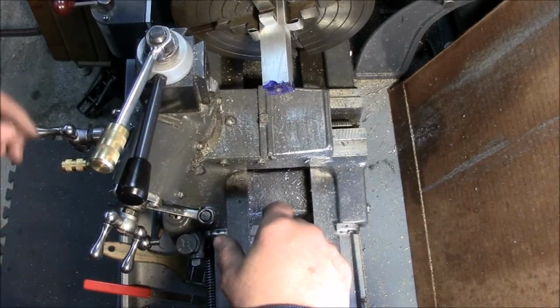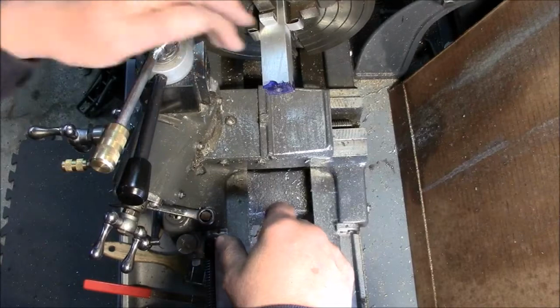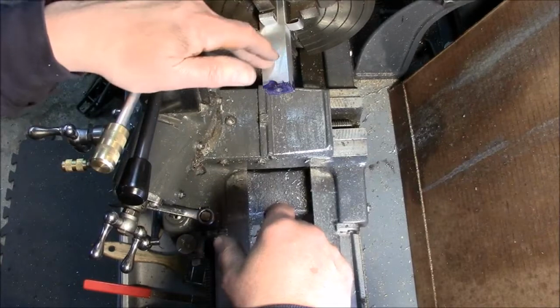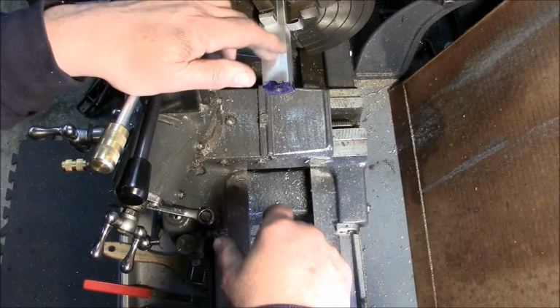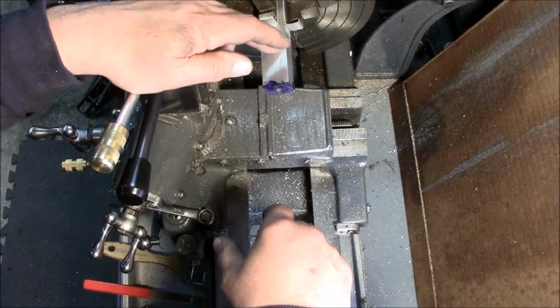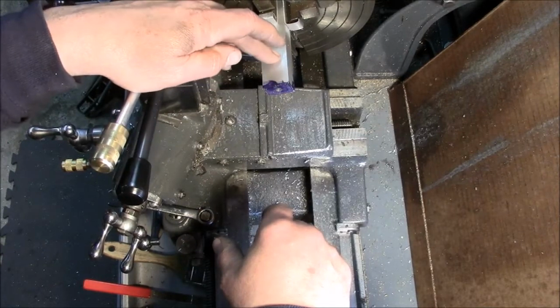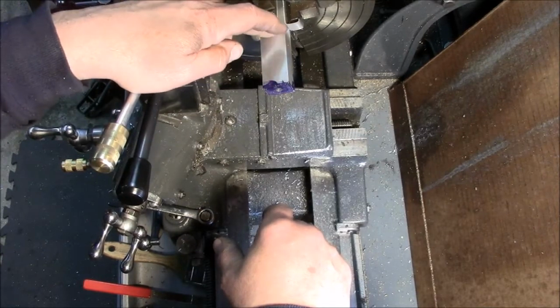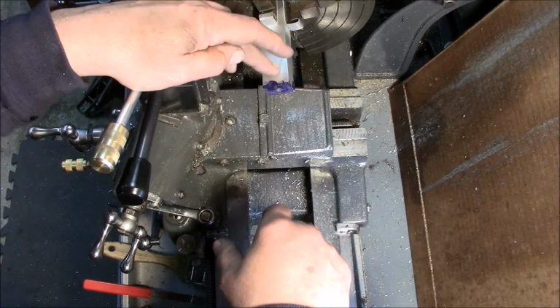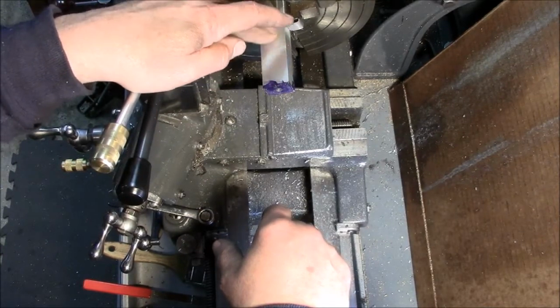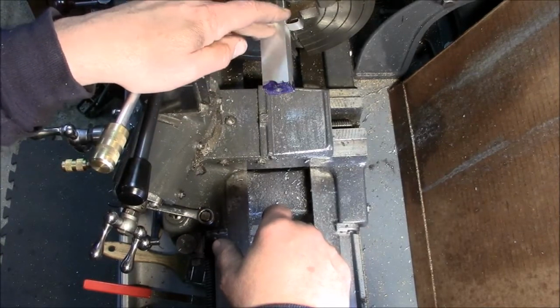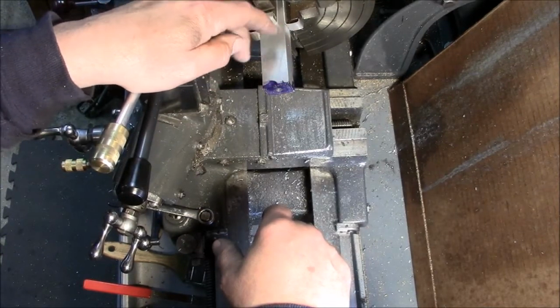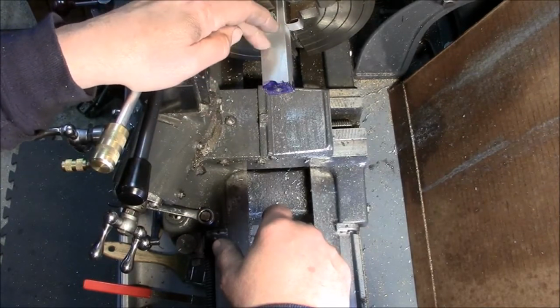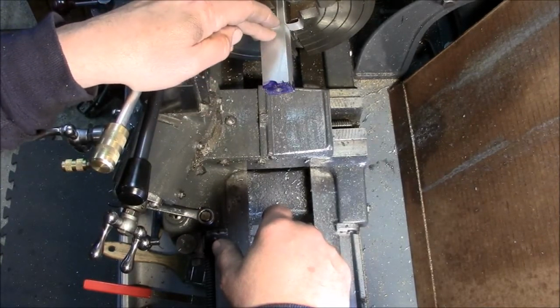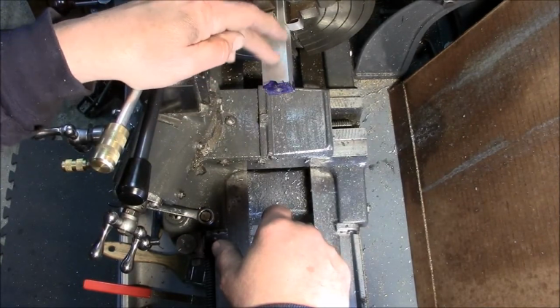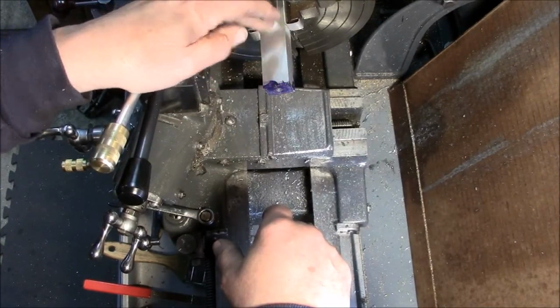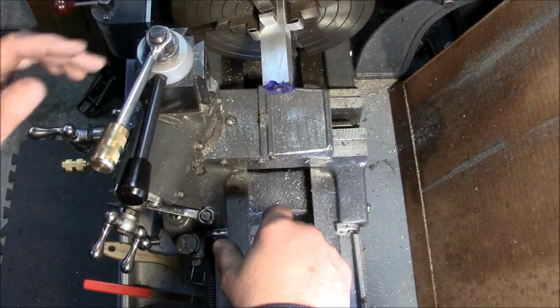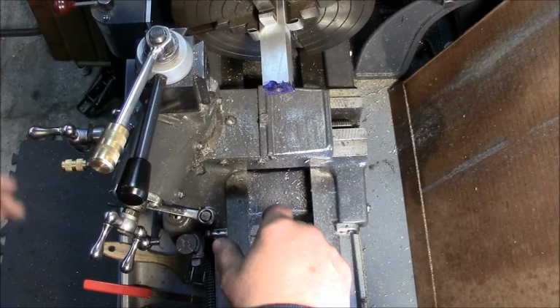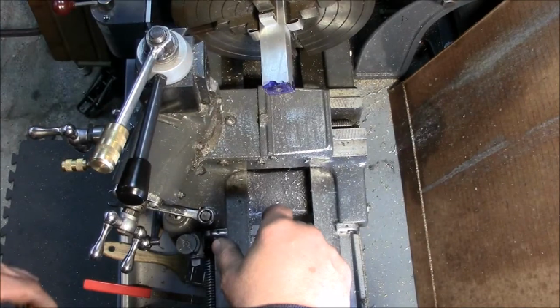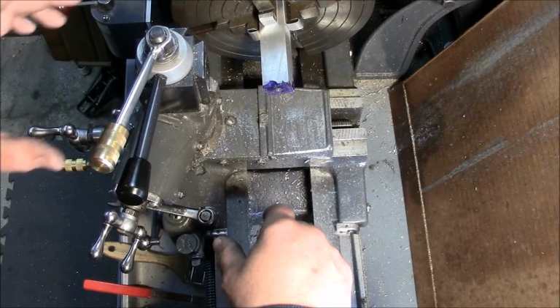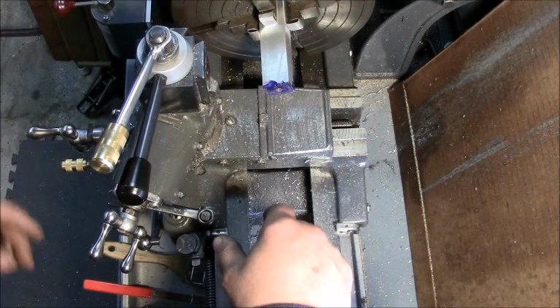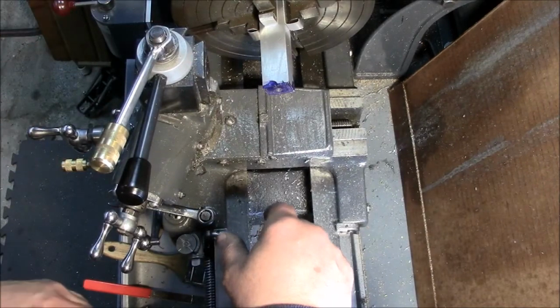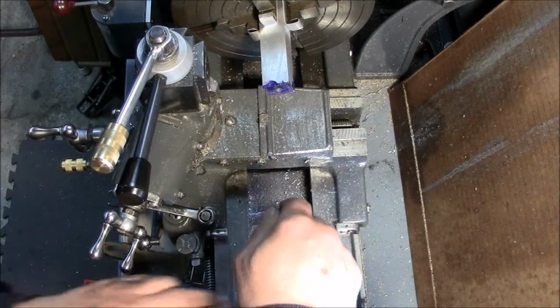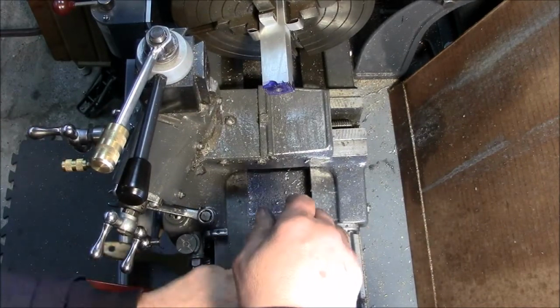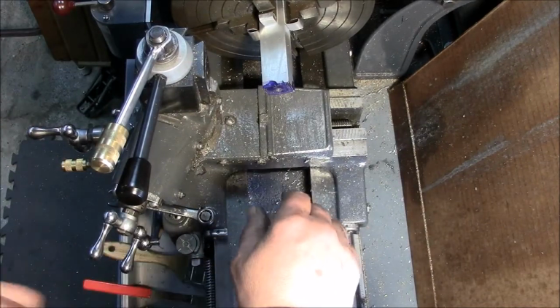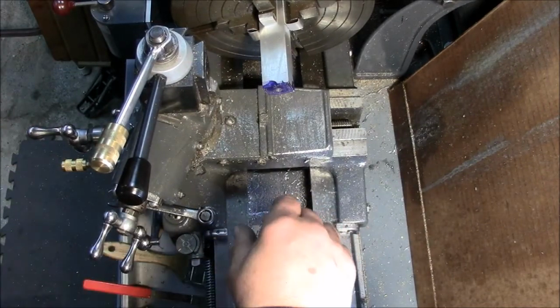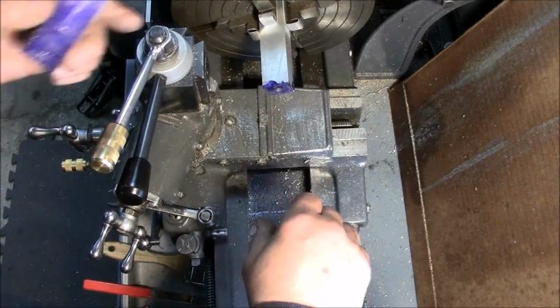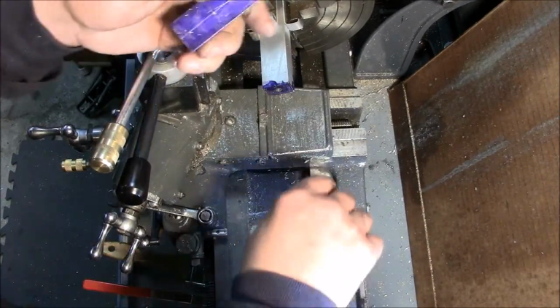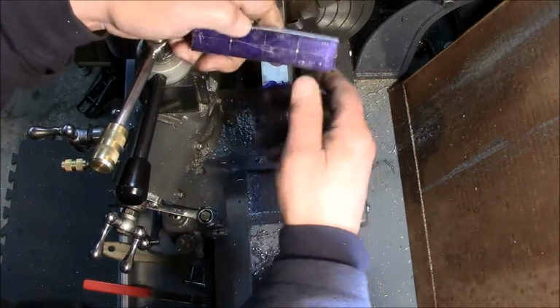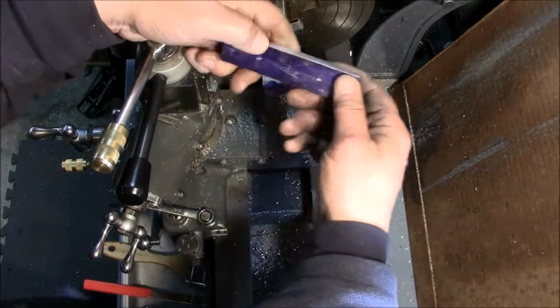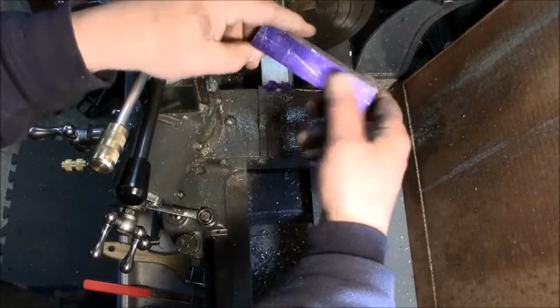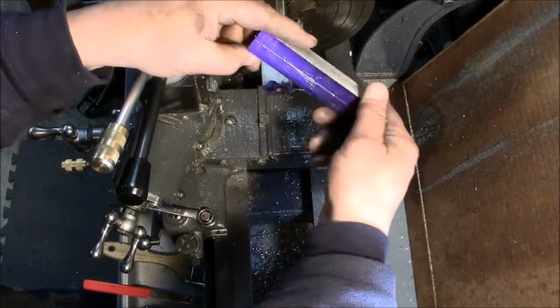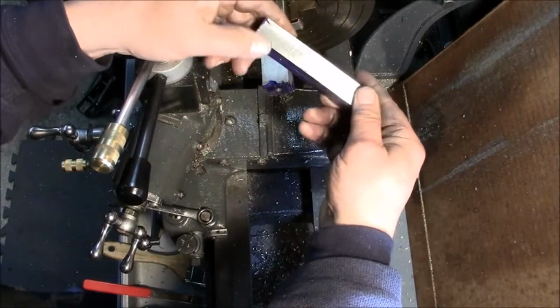This is going to be a steam chest, basically, with a spool valve in it. It's six inches long. I built a pair of them. This is the other one. I've got it kind of laid out.